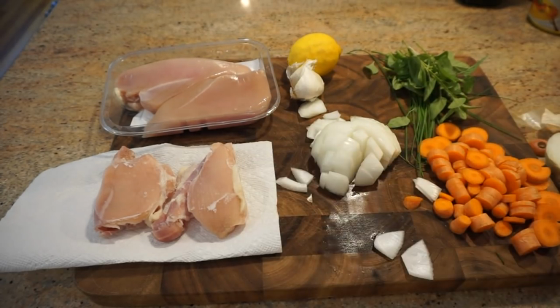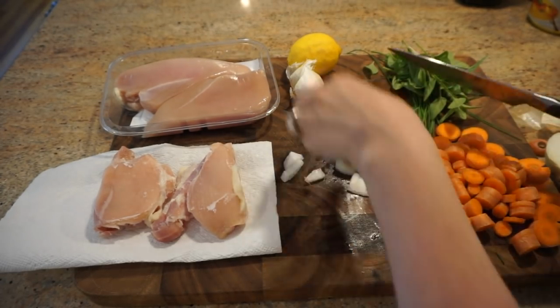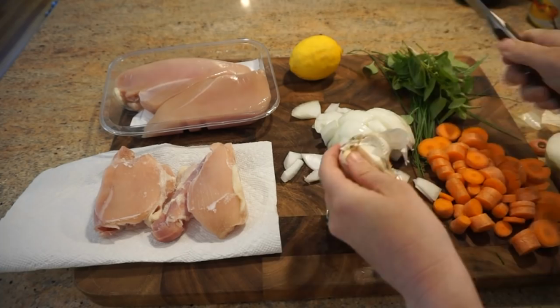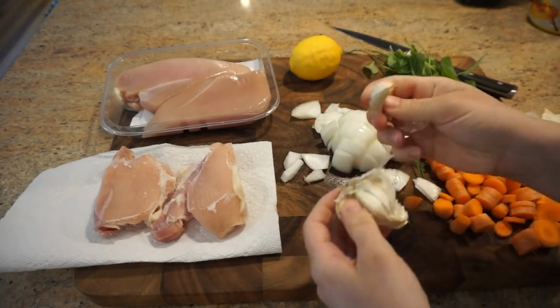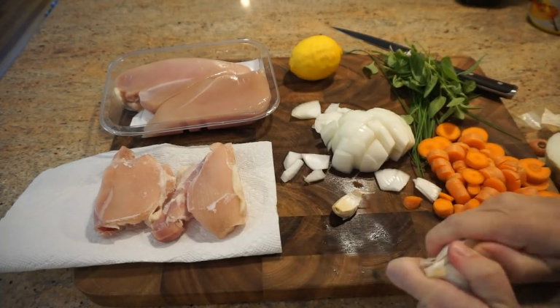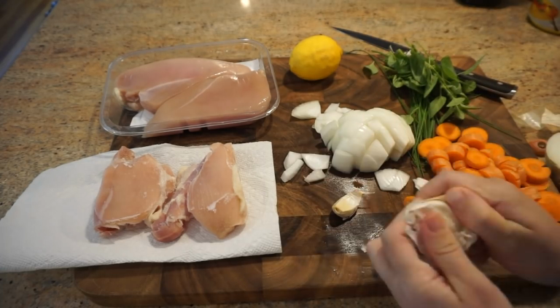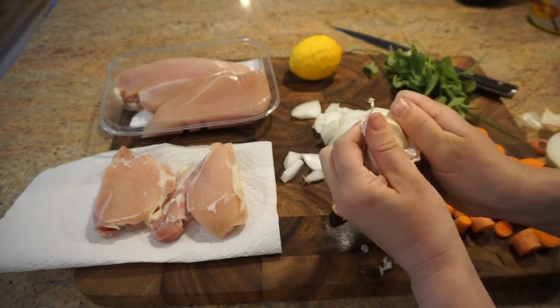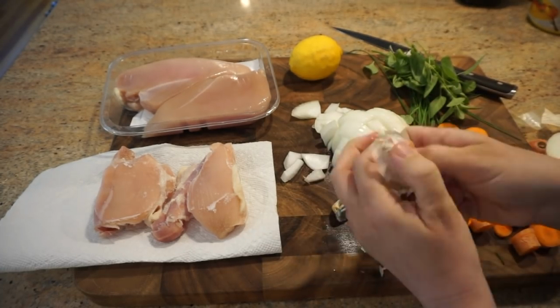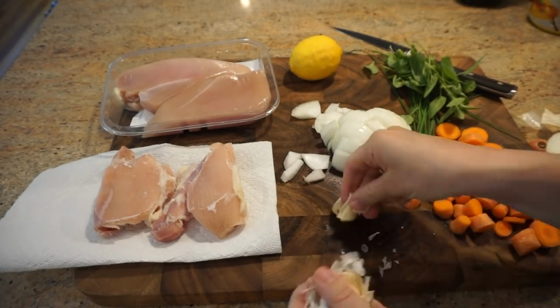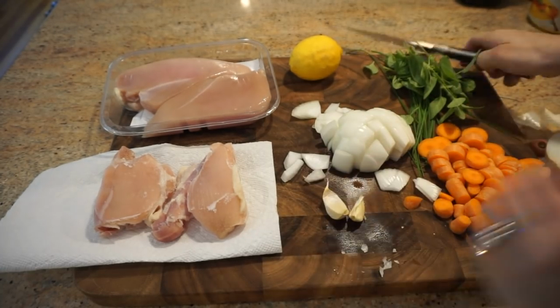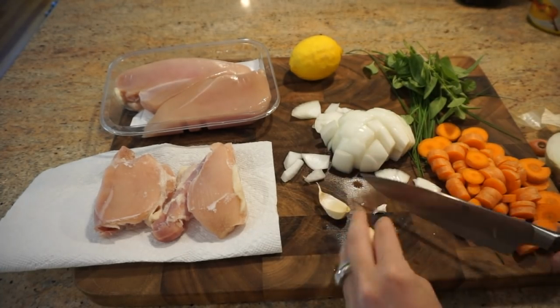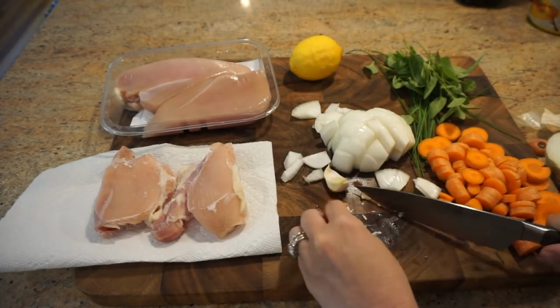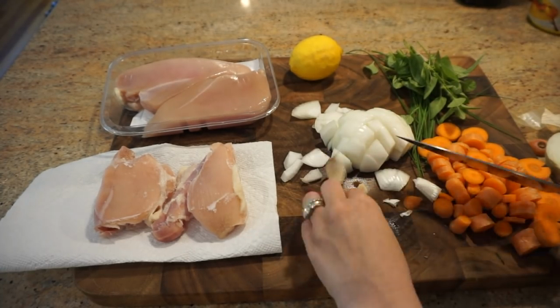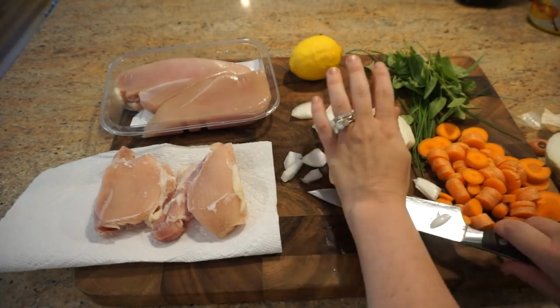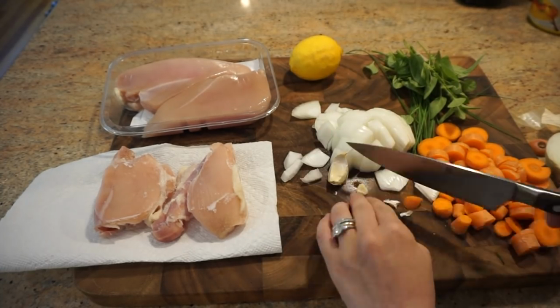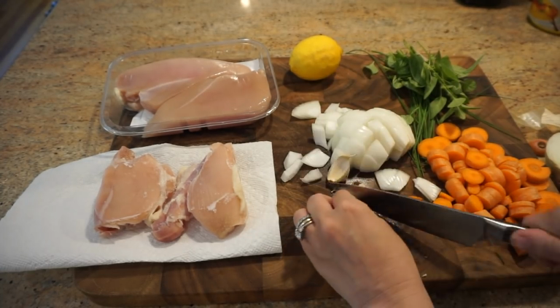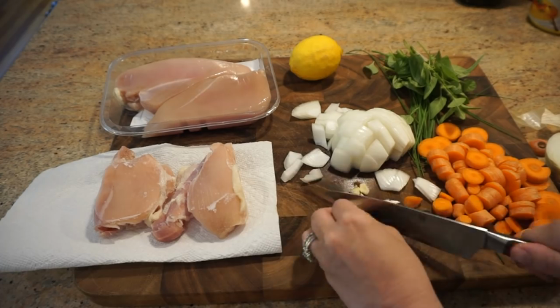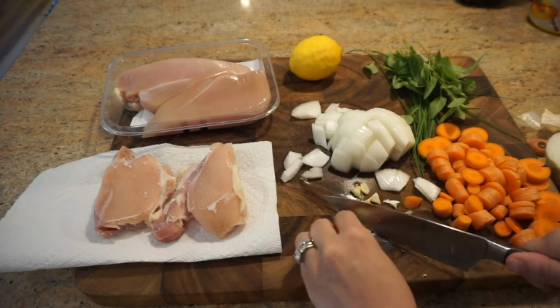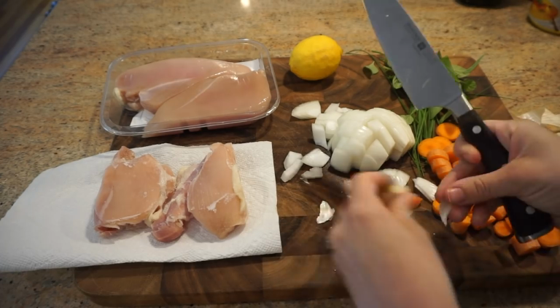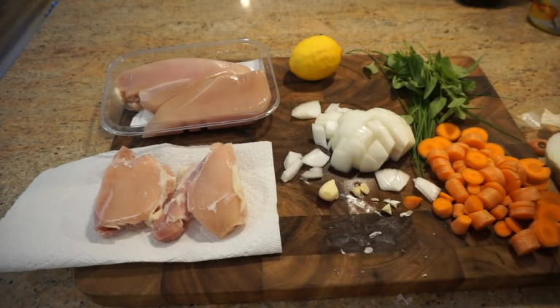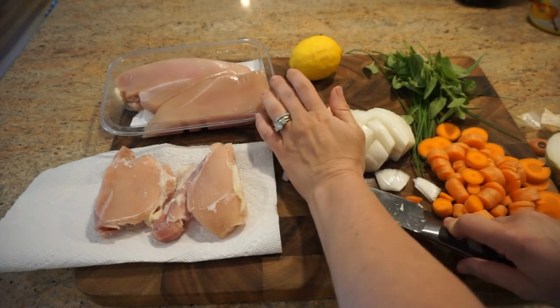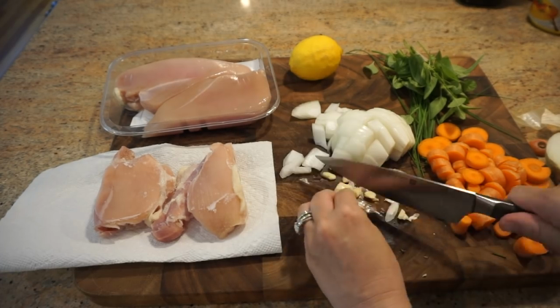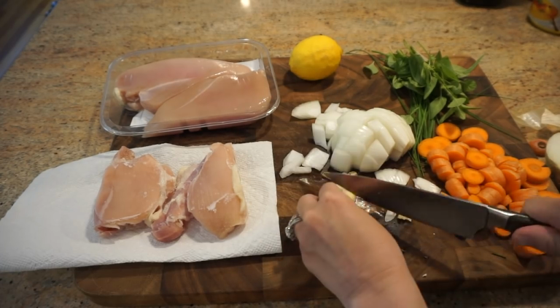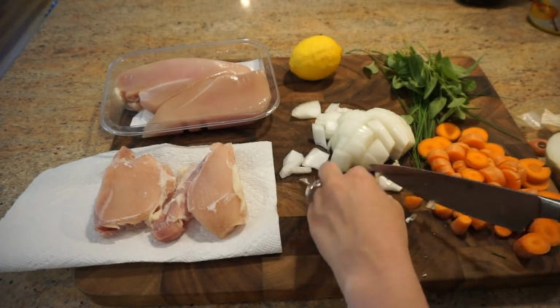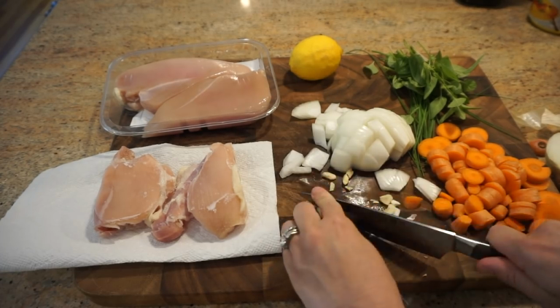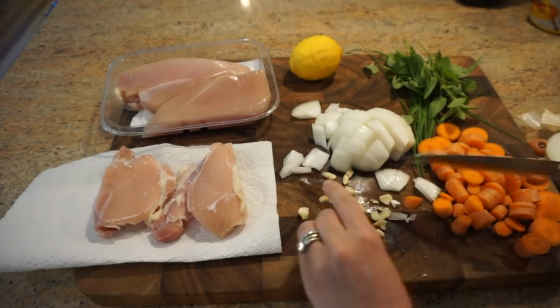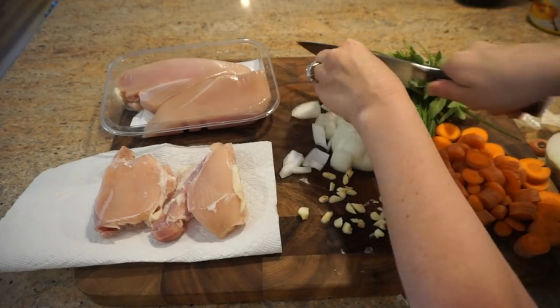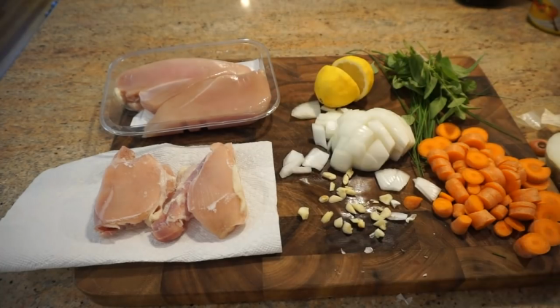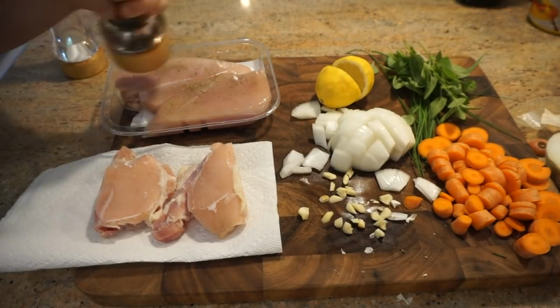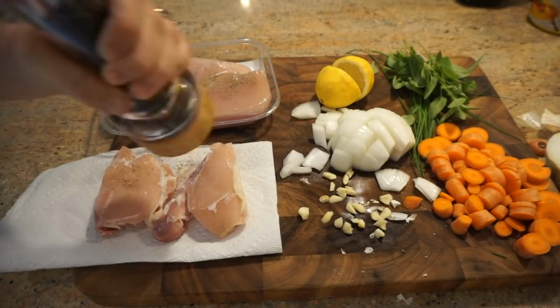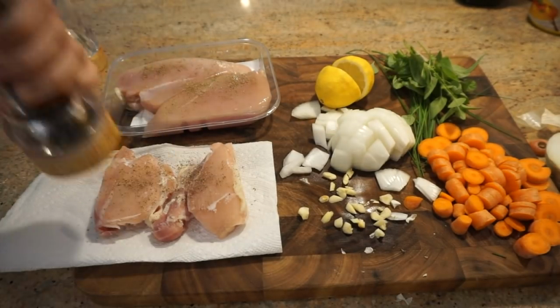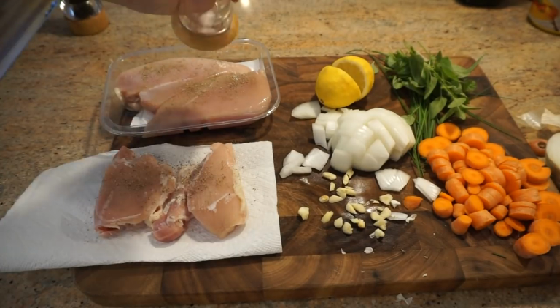Have you guys seen the trending video on Facebook about how to chop garlic? Then I just slice my lemon in half so I can squeeze the fresh juice into the Instapot when it's time, and I'll add salt and pepper to both sides of the chicken.